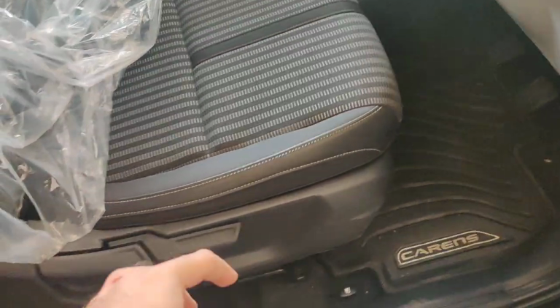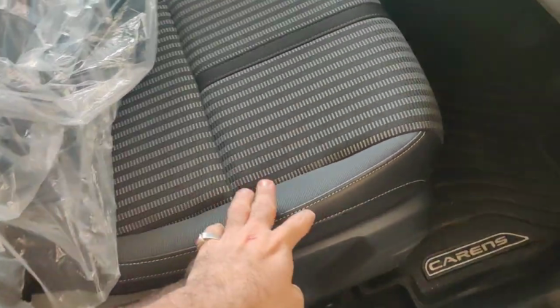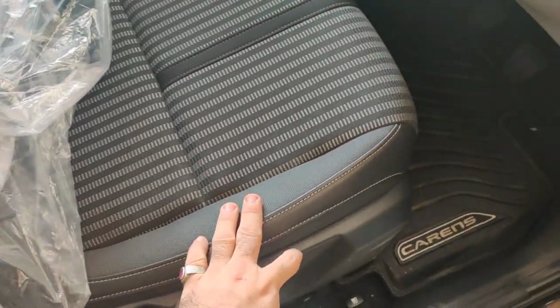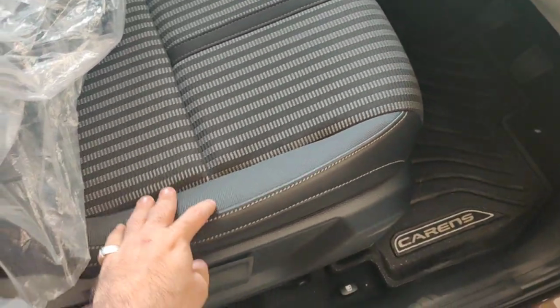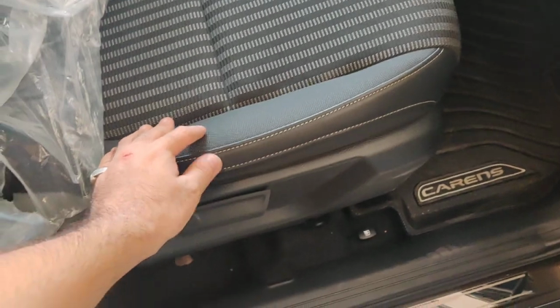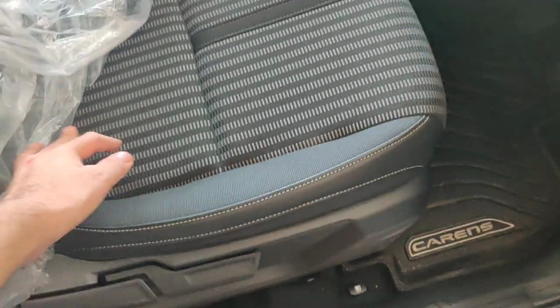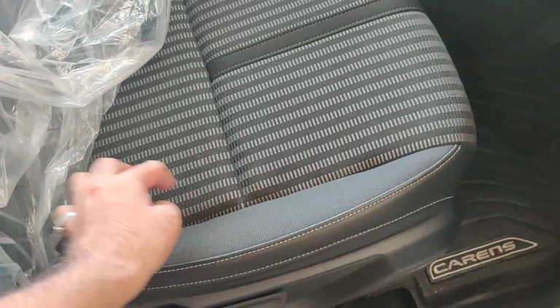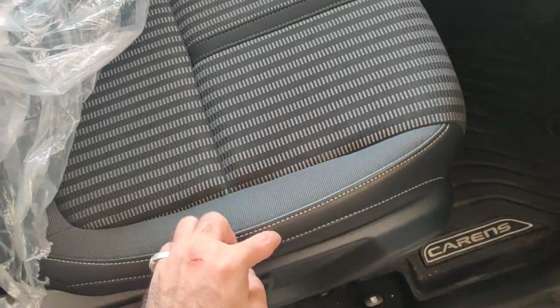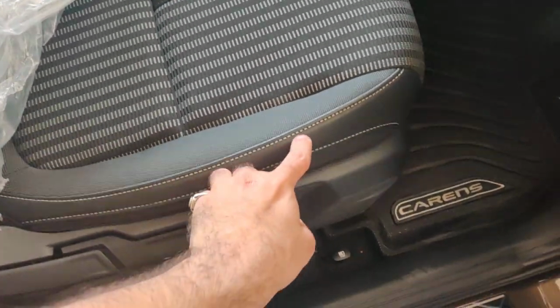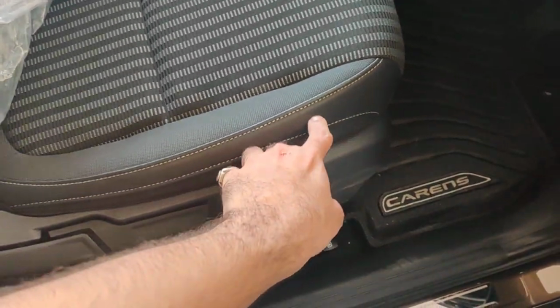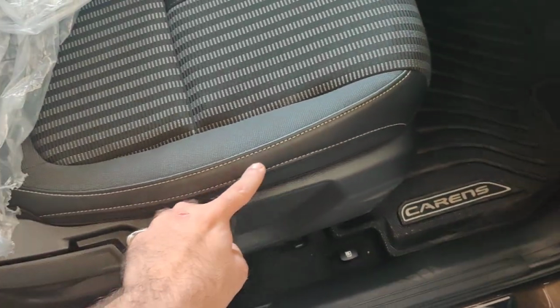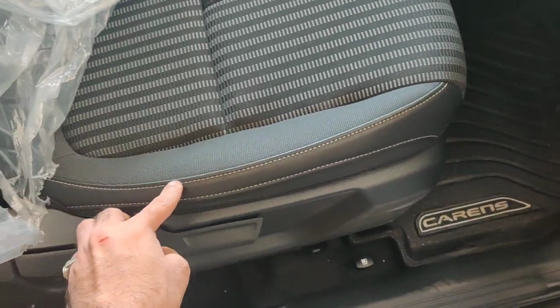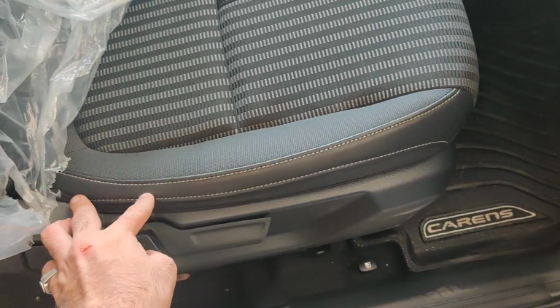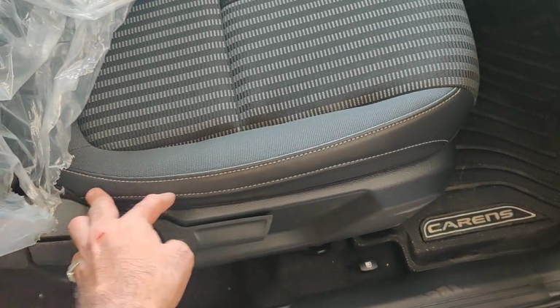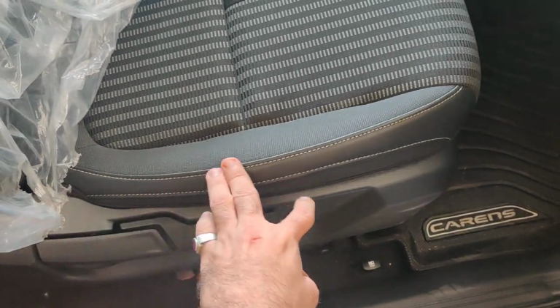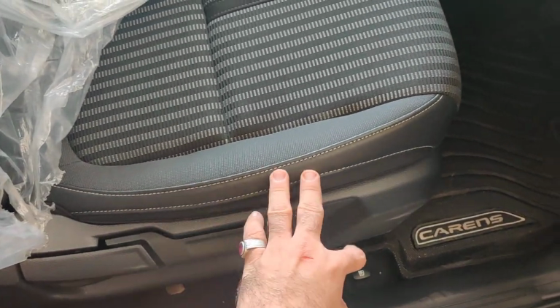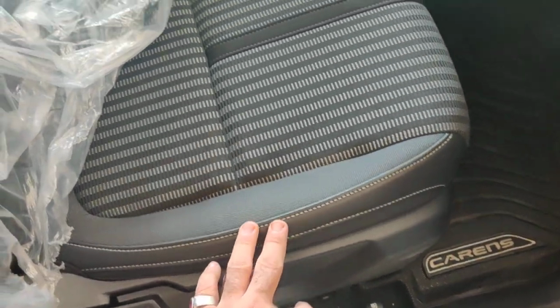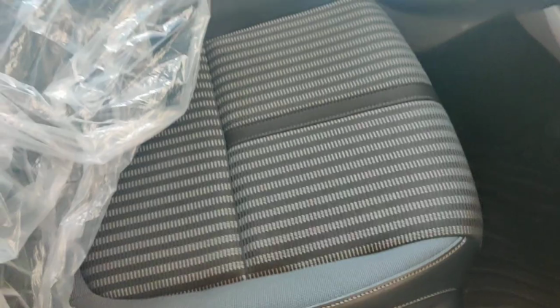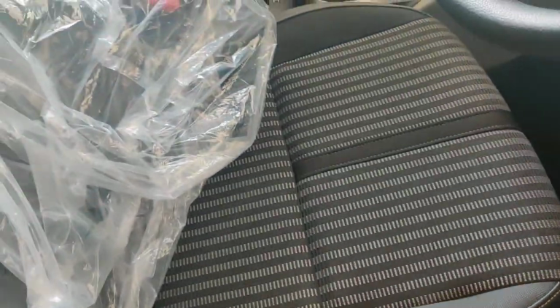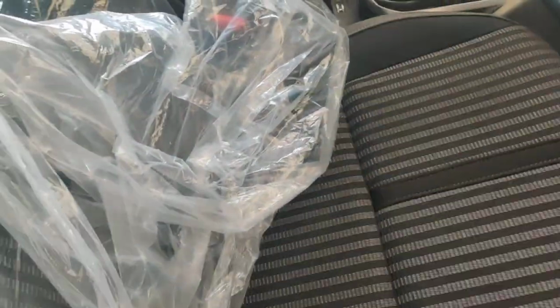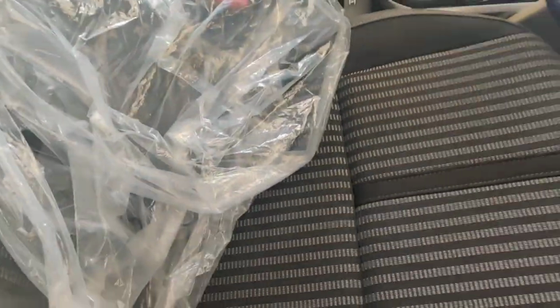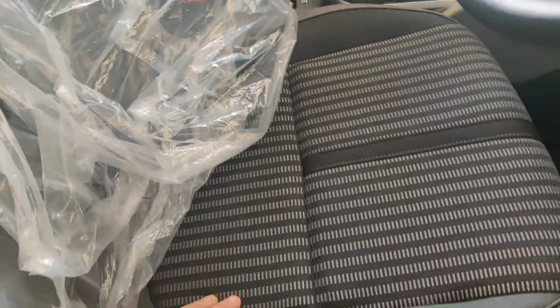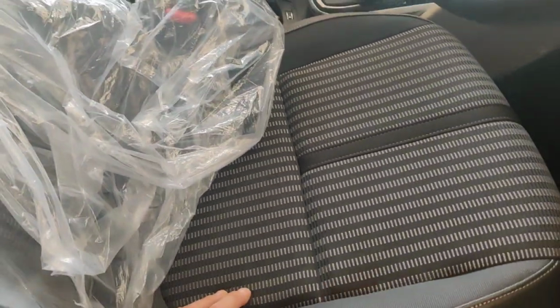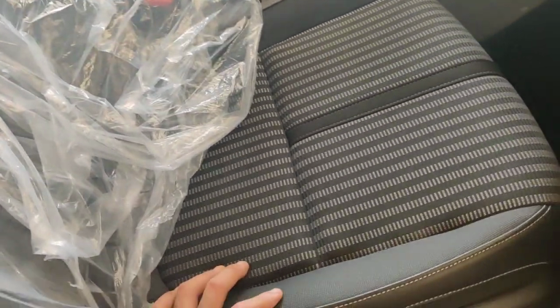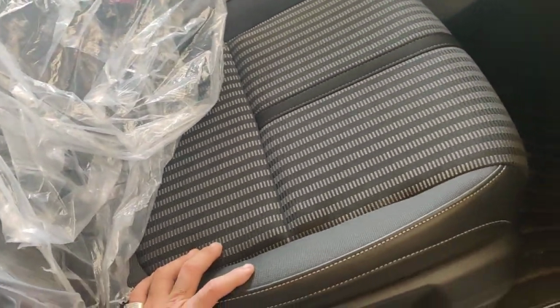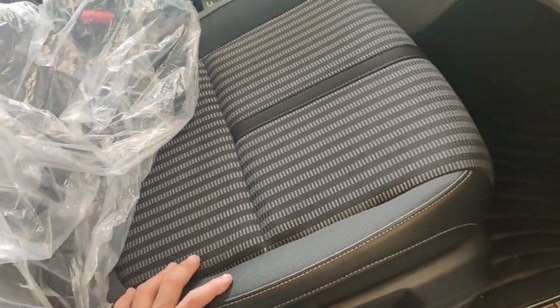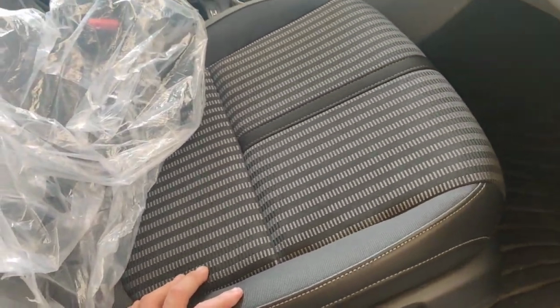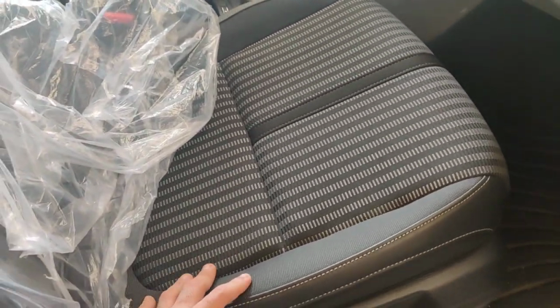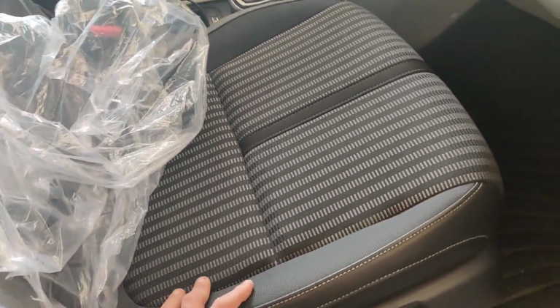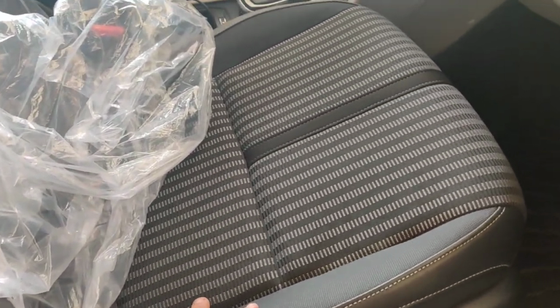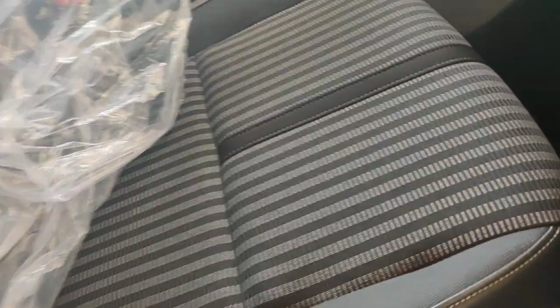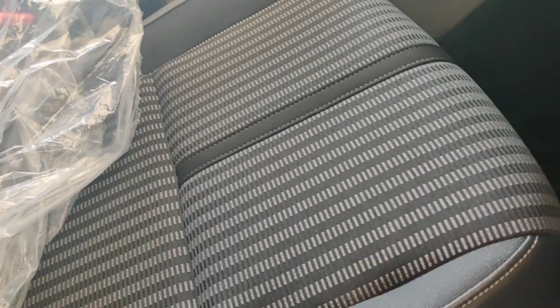These are the front seats — you get cloth seats with a leather-type finishing trim on this version.